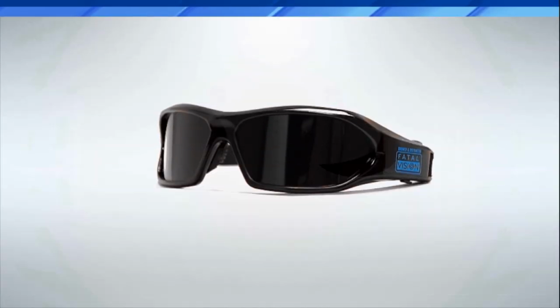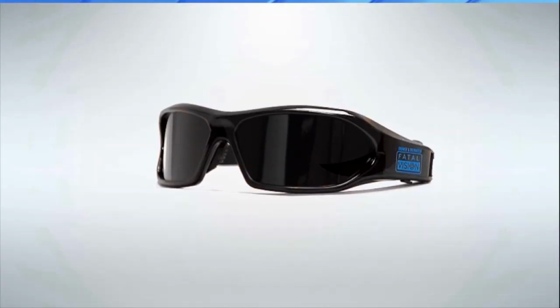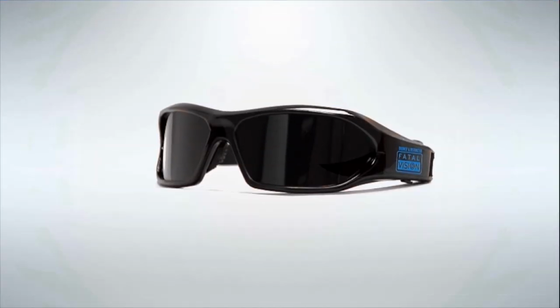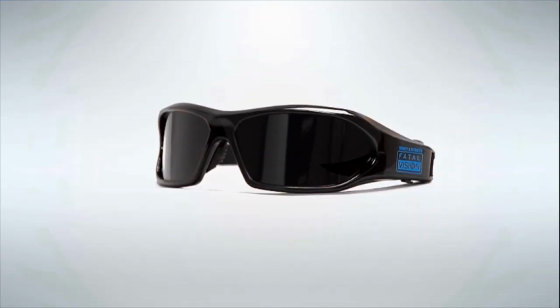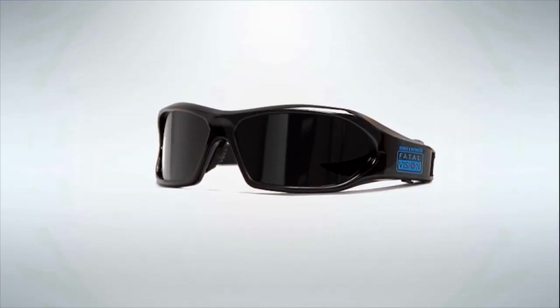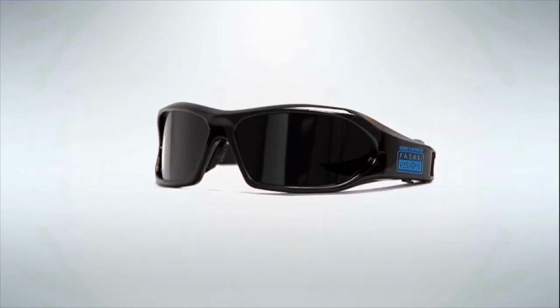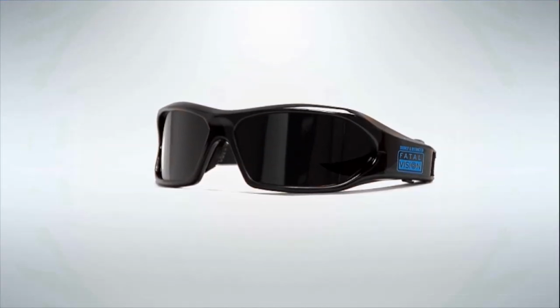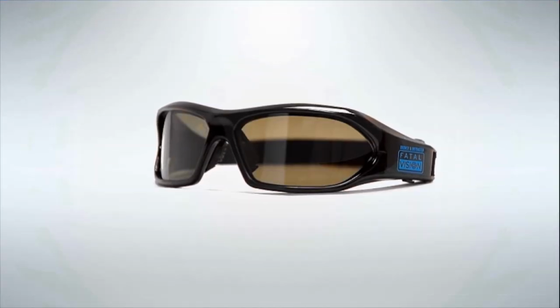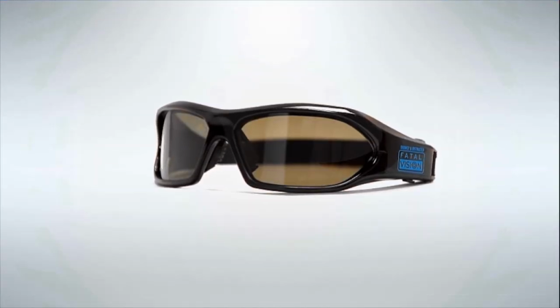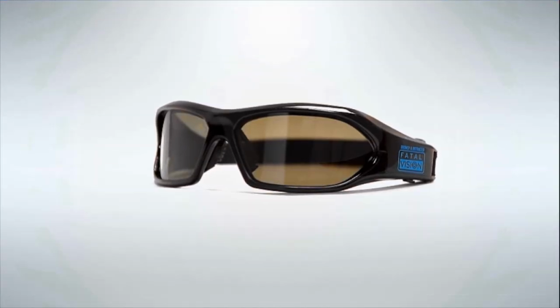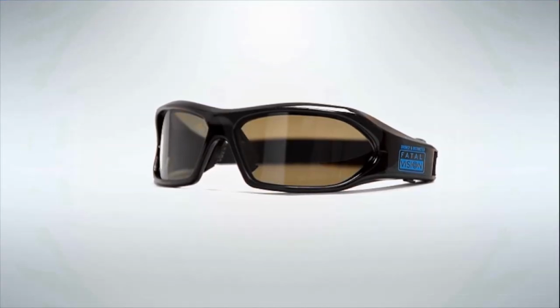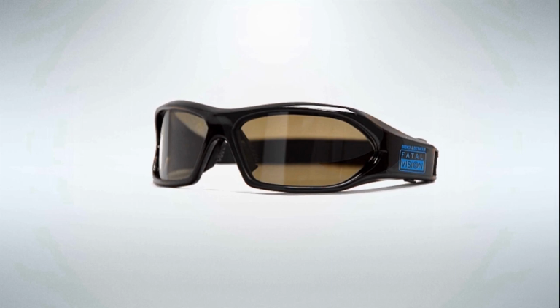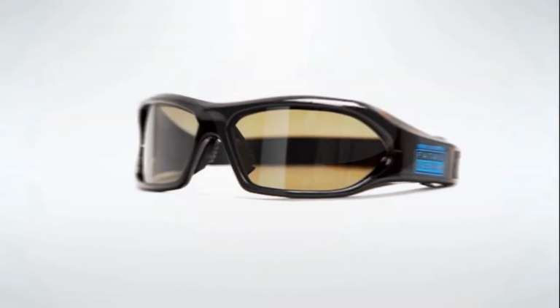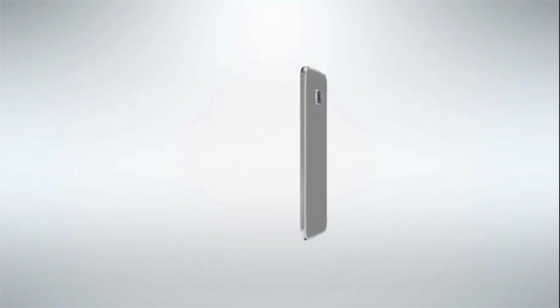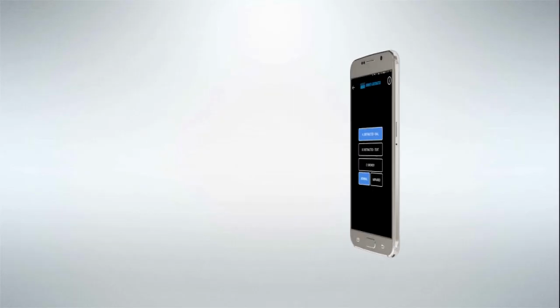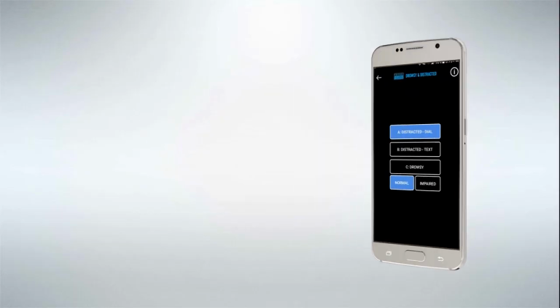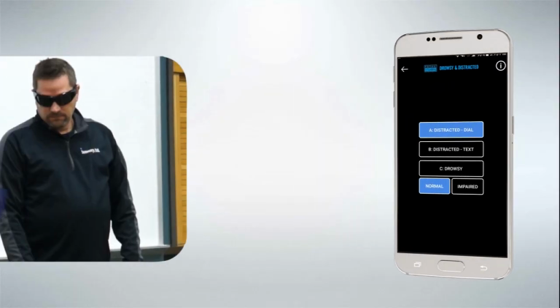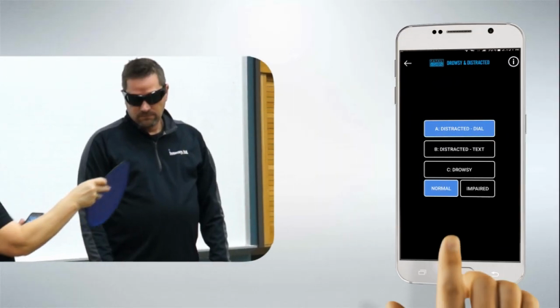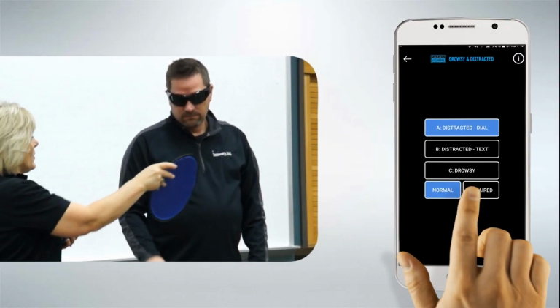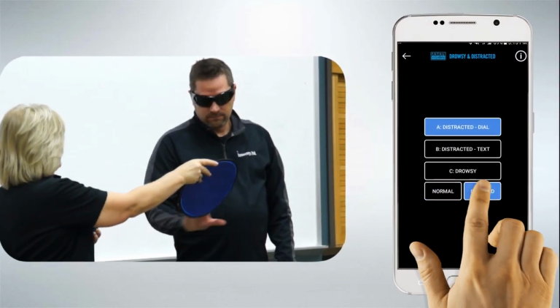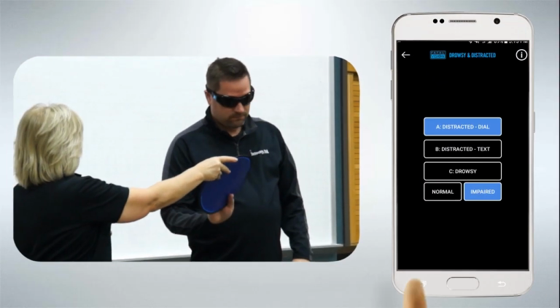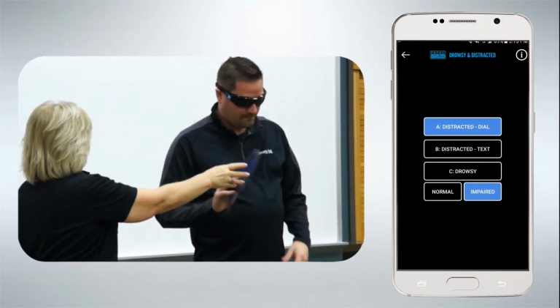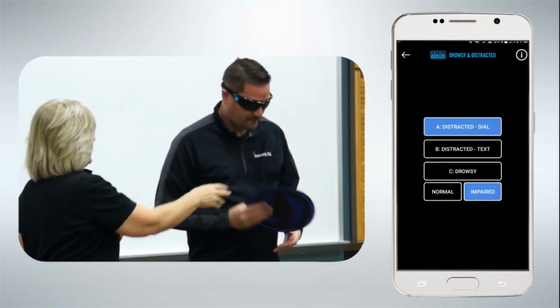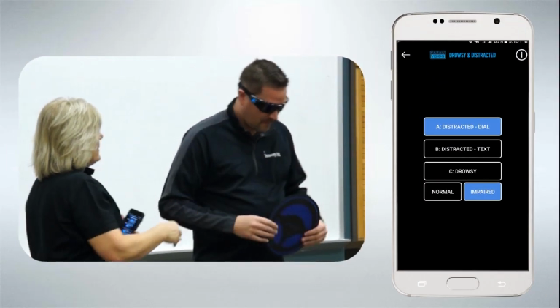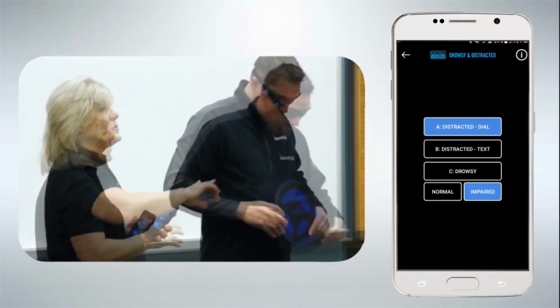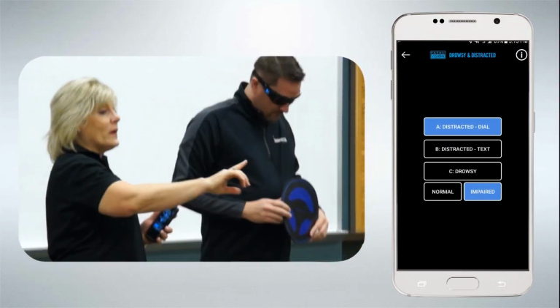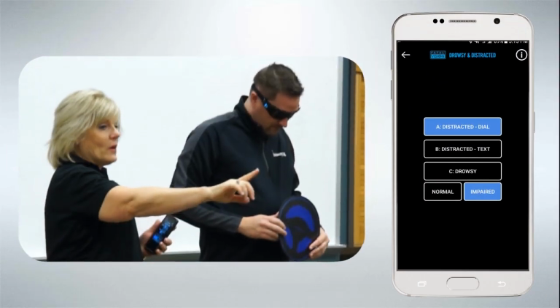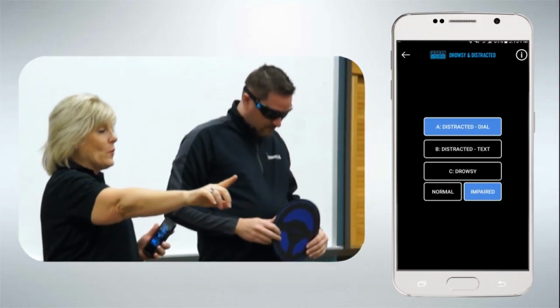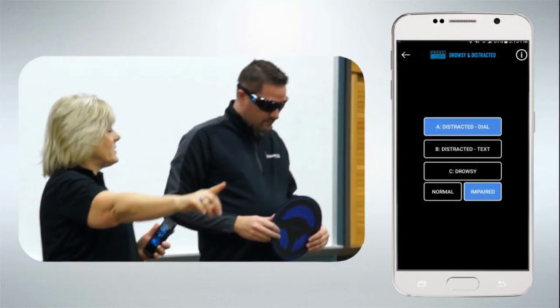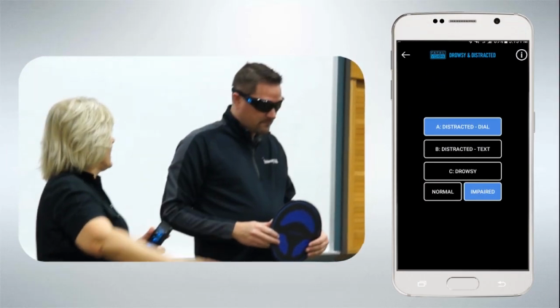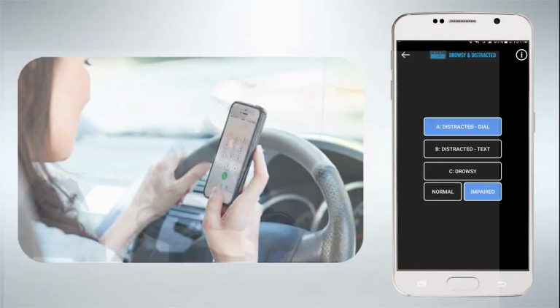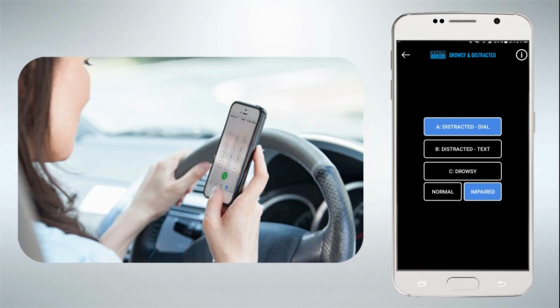Mode A, the Distracted Dial Setting, simulates what could happen if someone takes their eyes off the road just long enough to dial a phone.